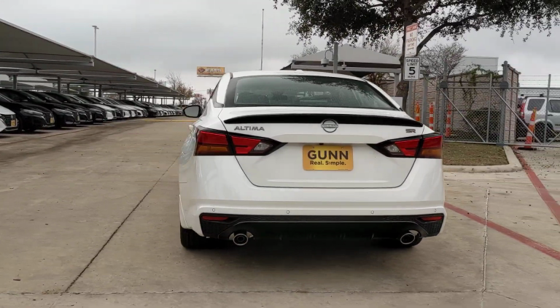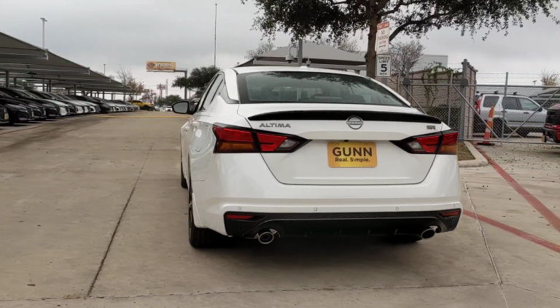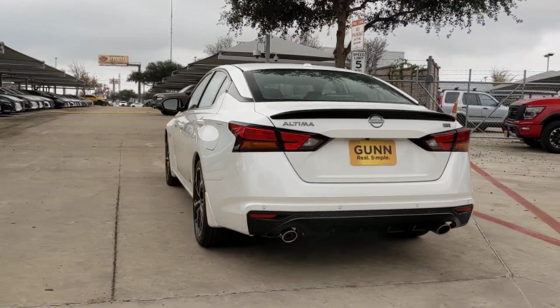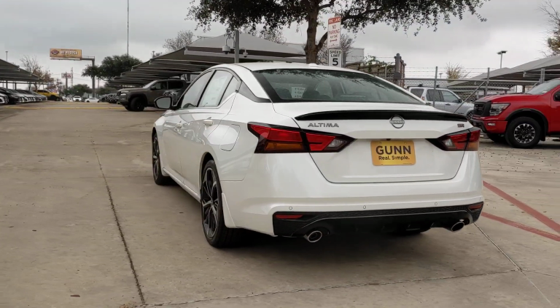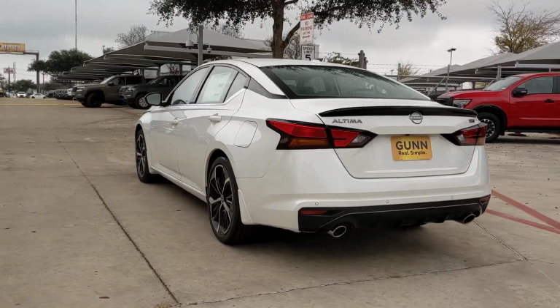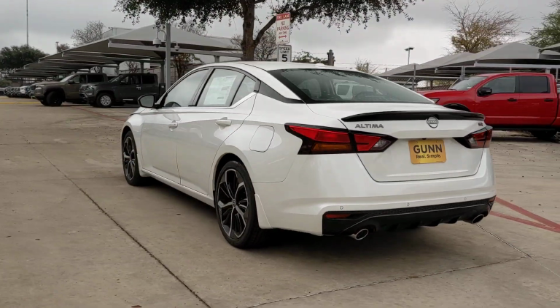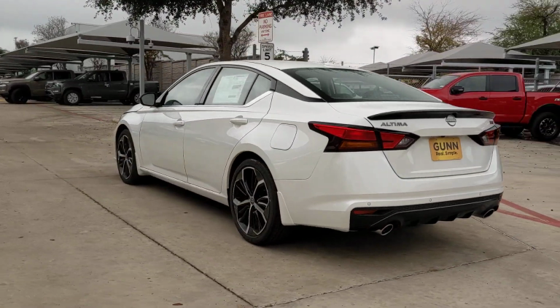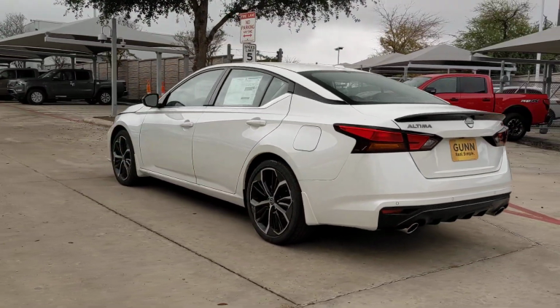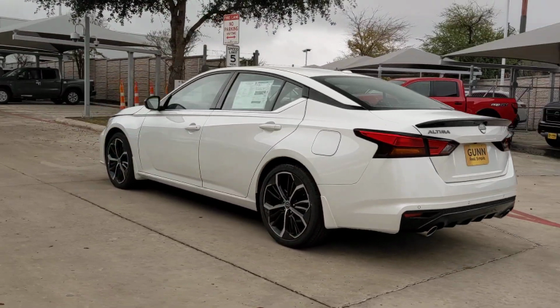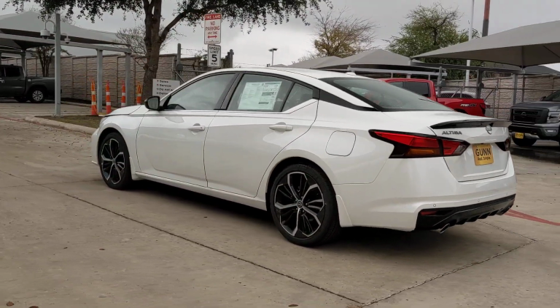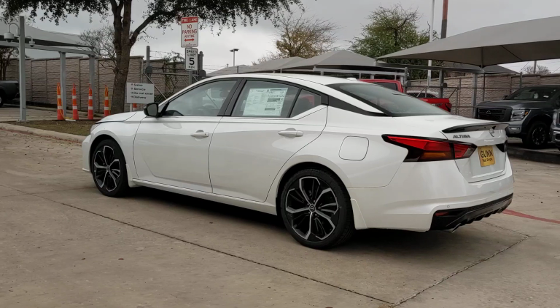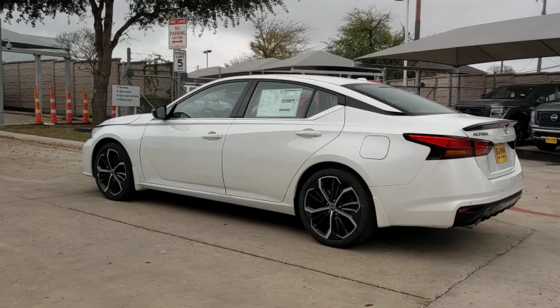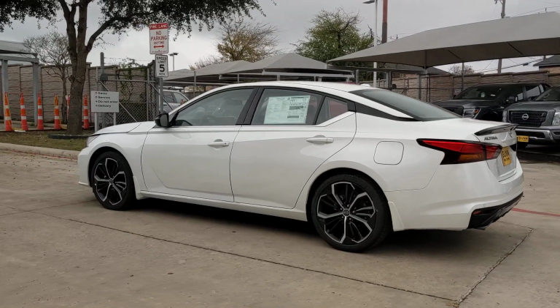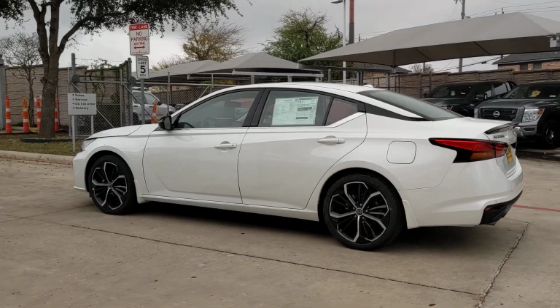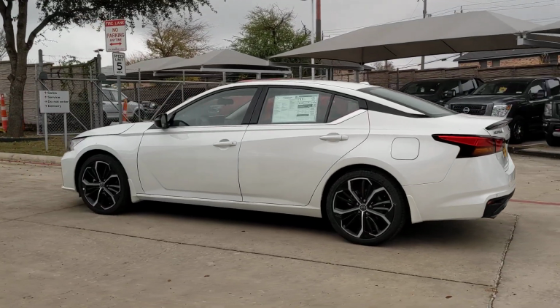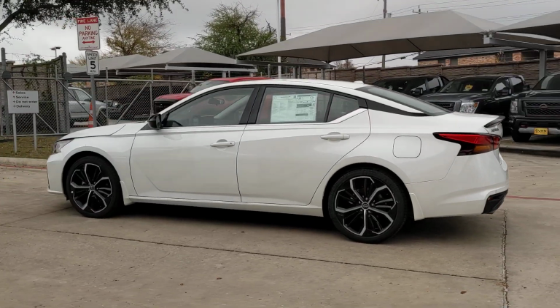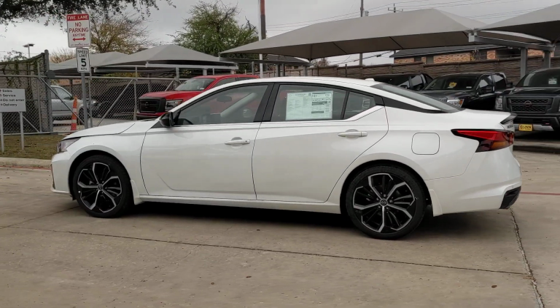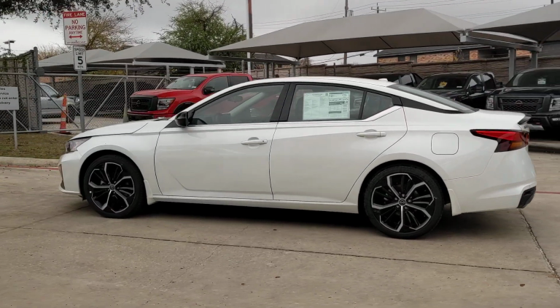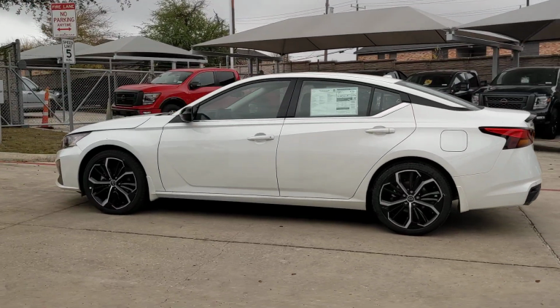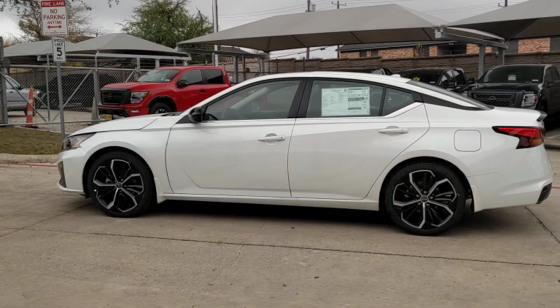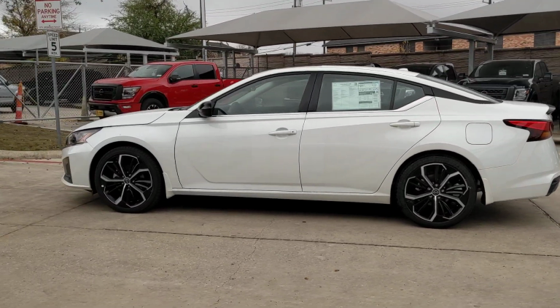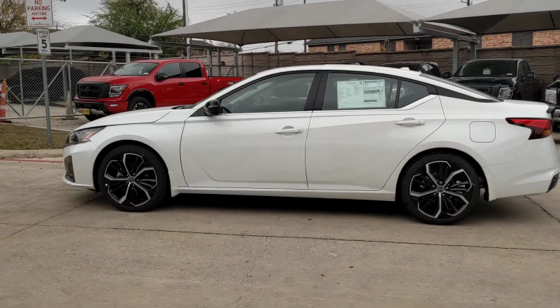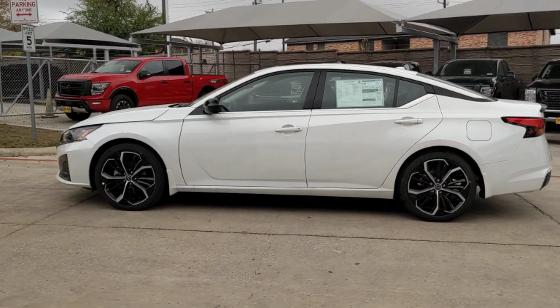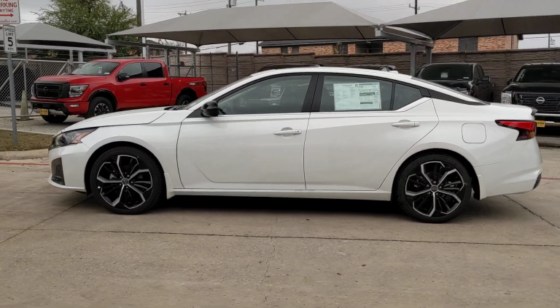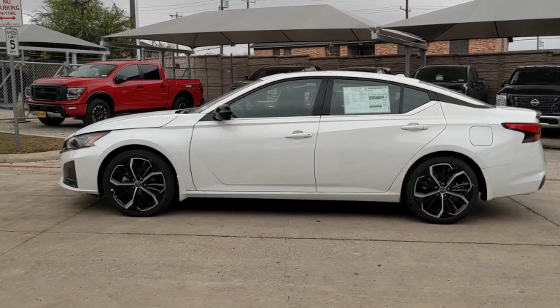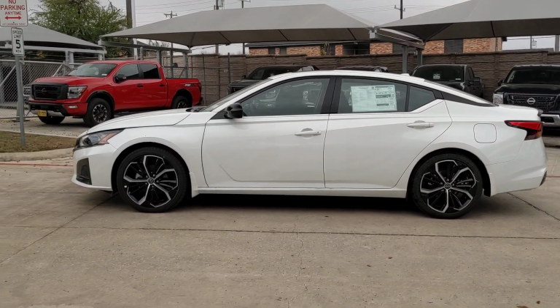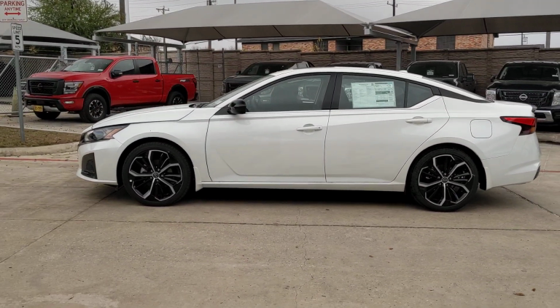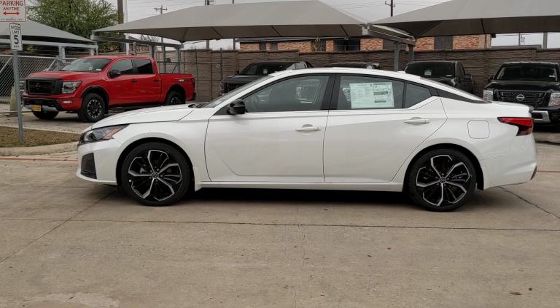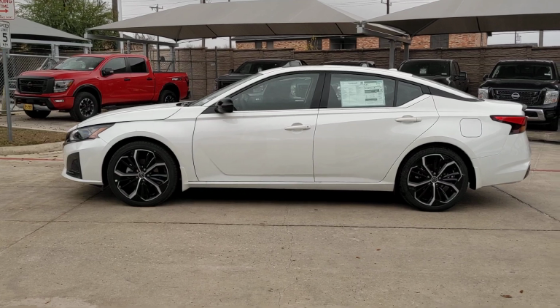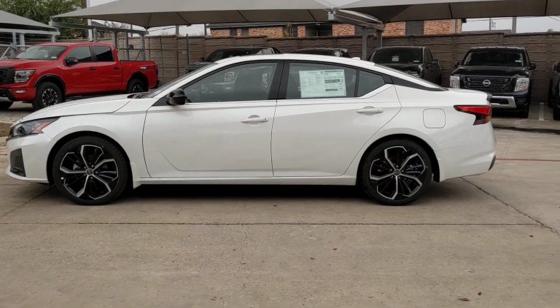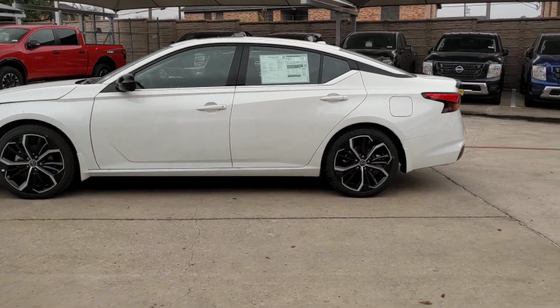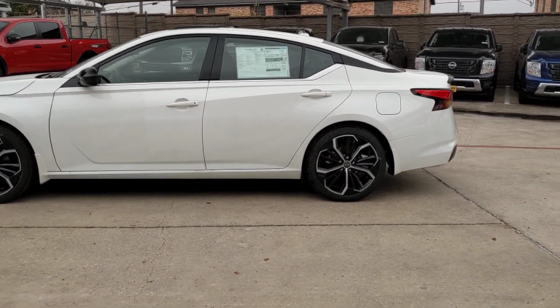Its spacious, well-equipped cabin, flexible layout, comfortable ride, and sporty performance make road trips a joy. These are just some of the great options this vehicle comes with.